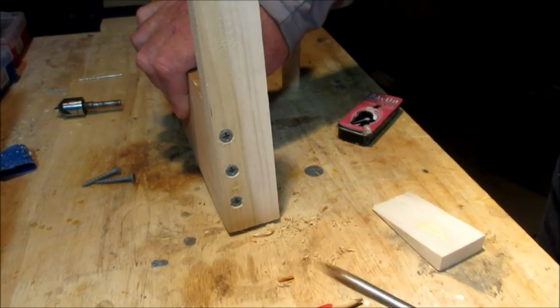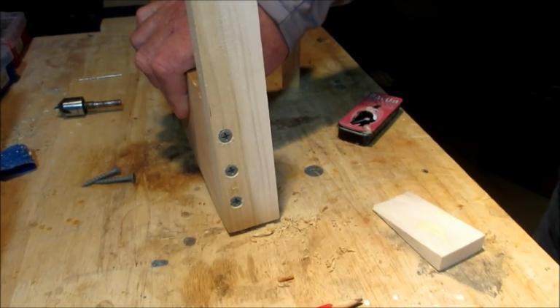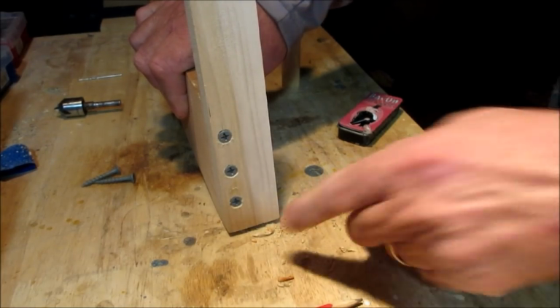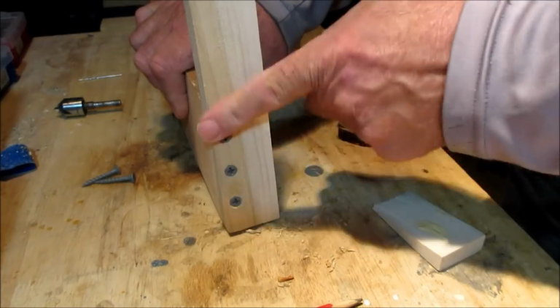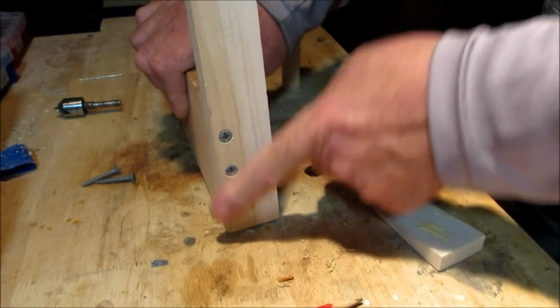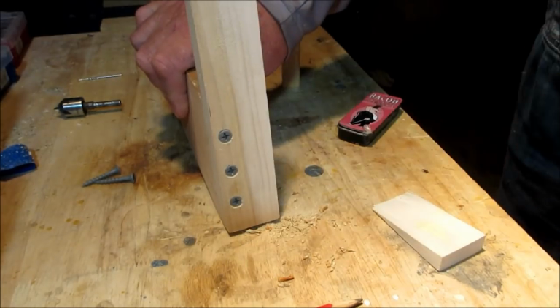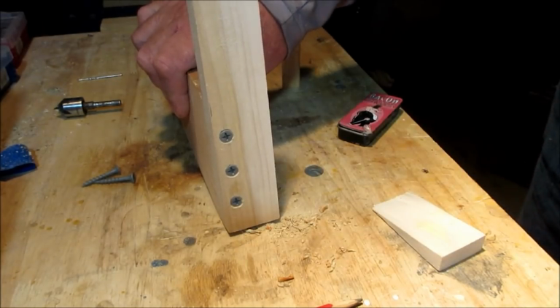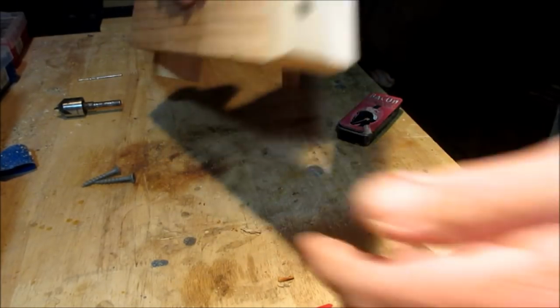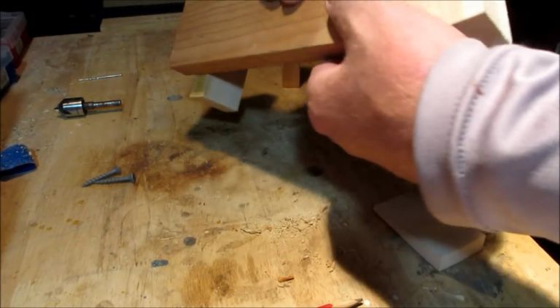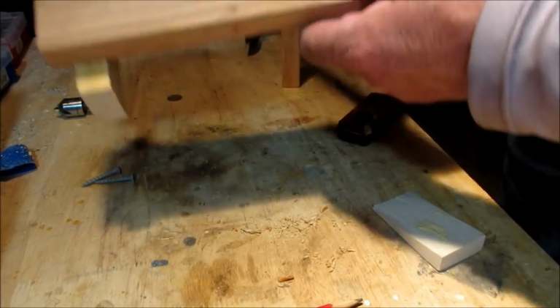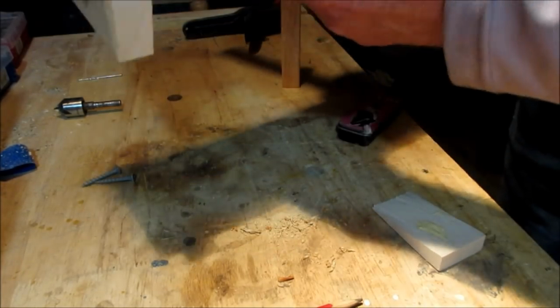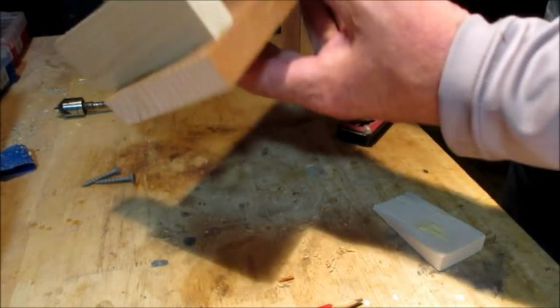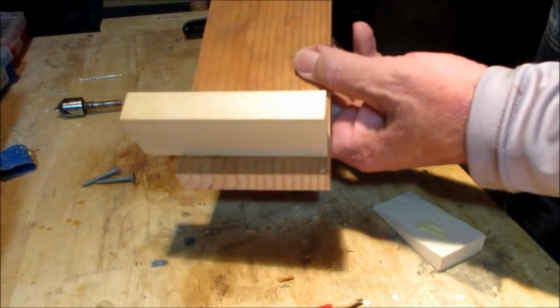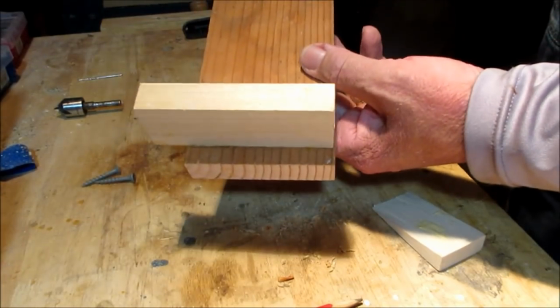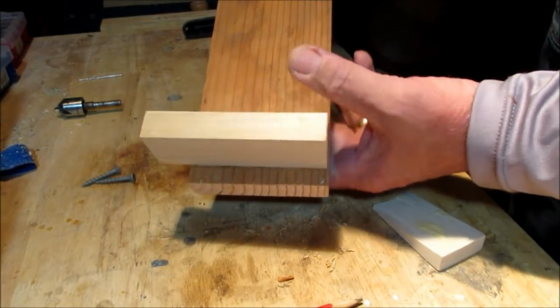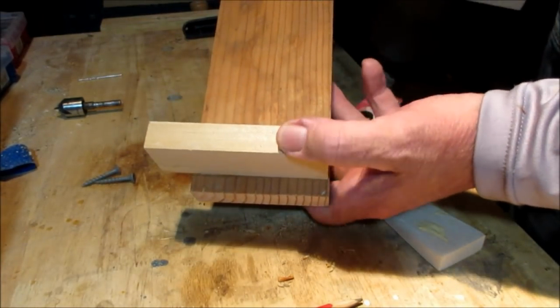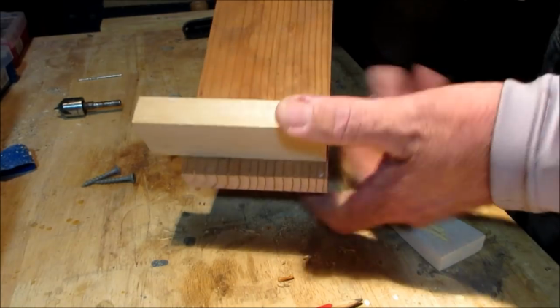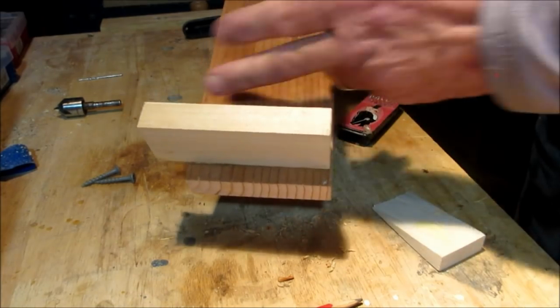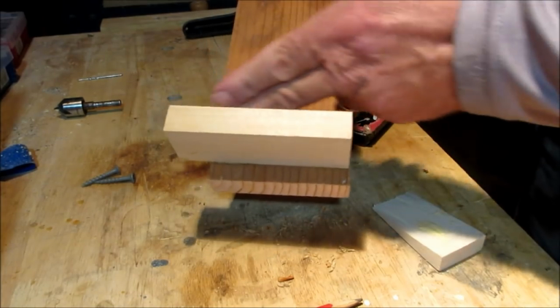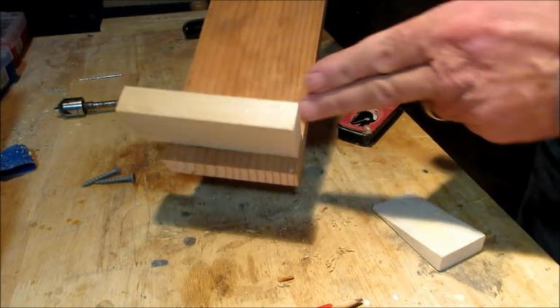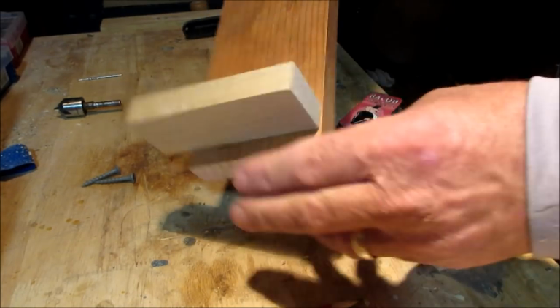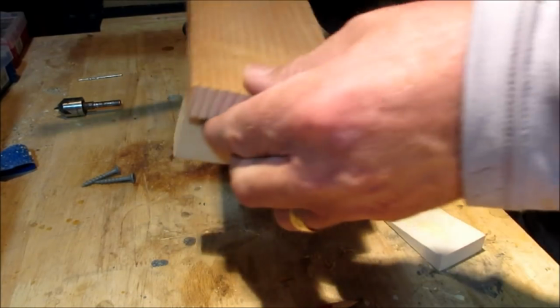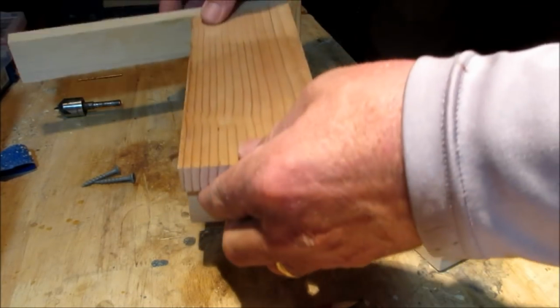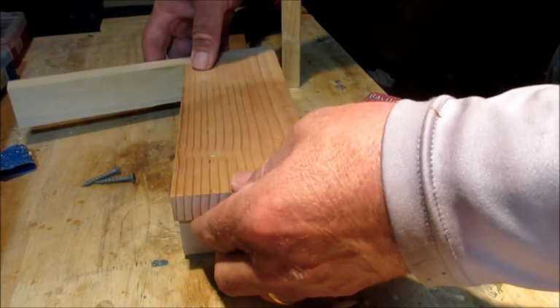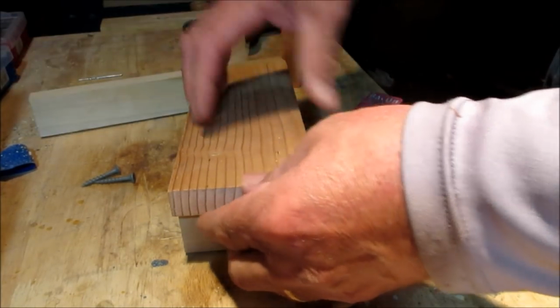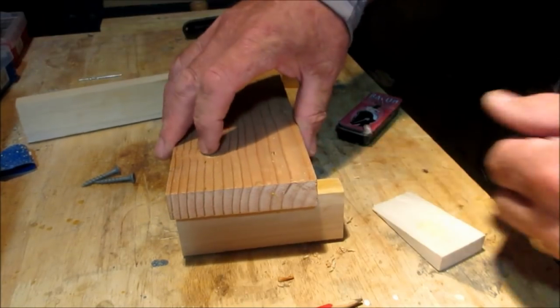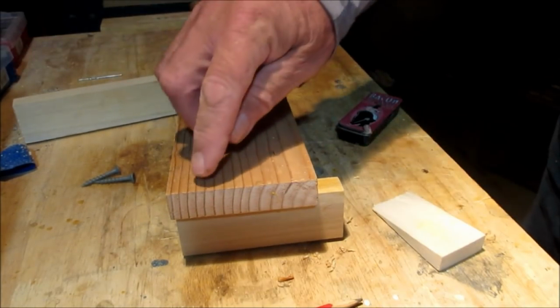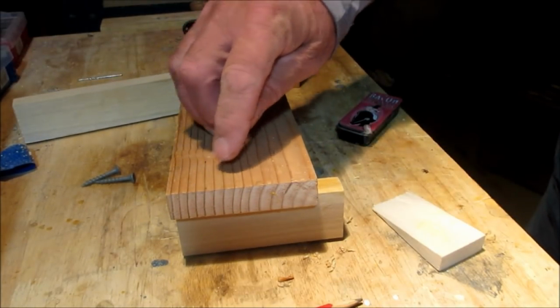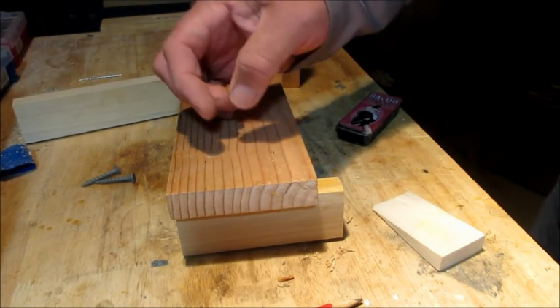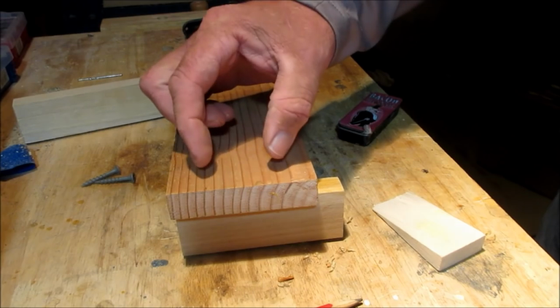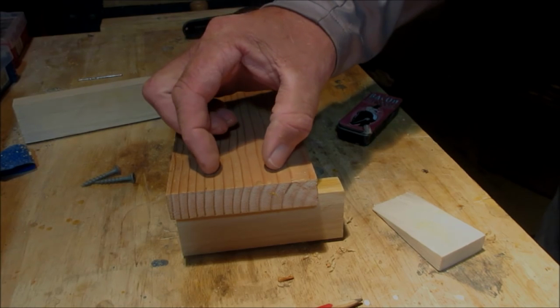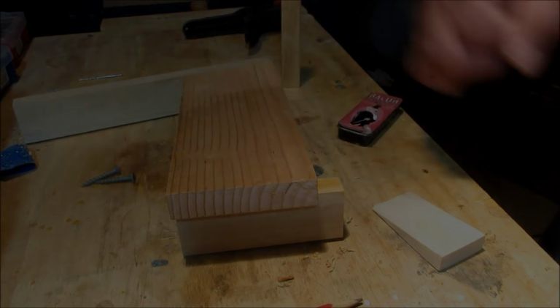There we go. I'm going to do the same thing on the kicker for the side plate — put a couple of screws in there. I've already got them marked where they need to go.